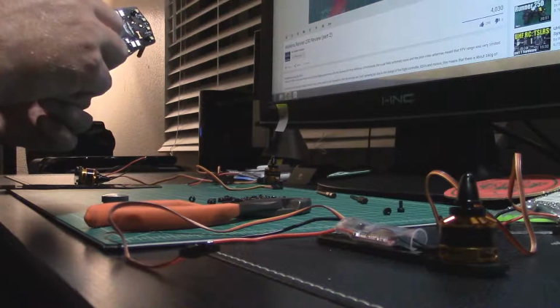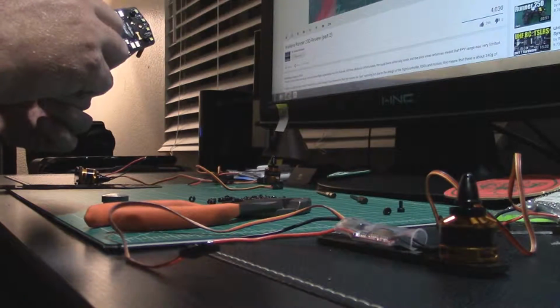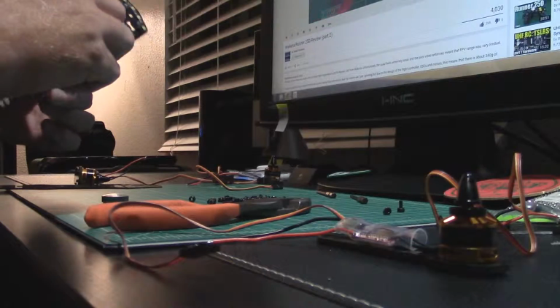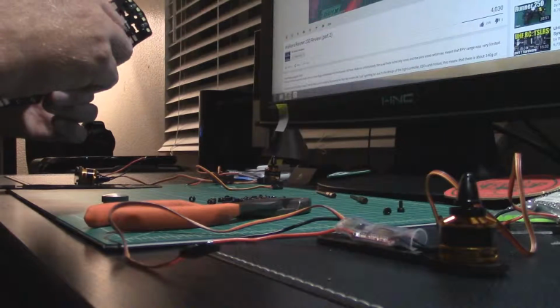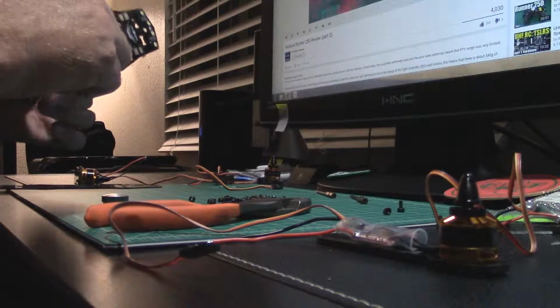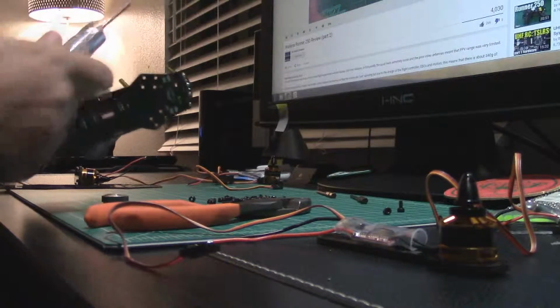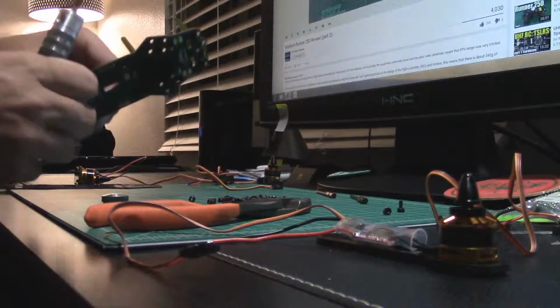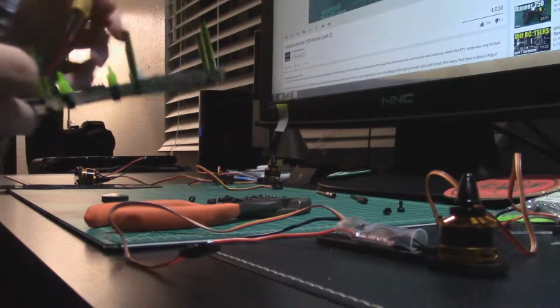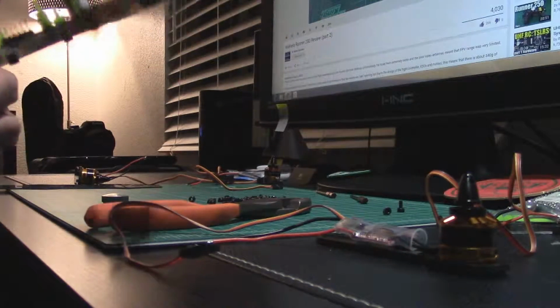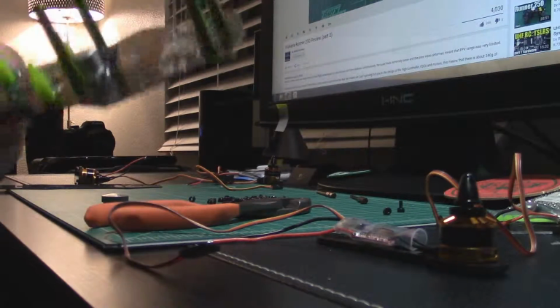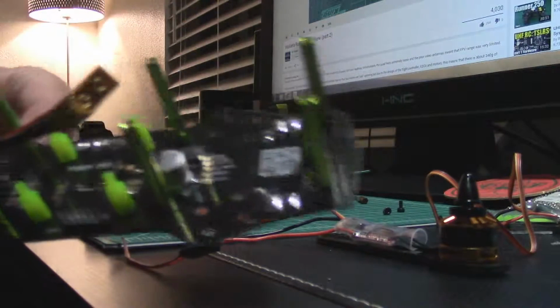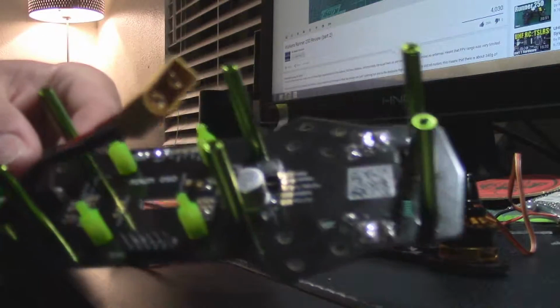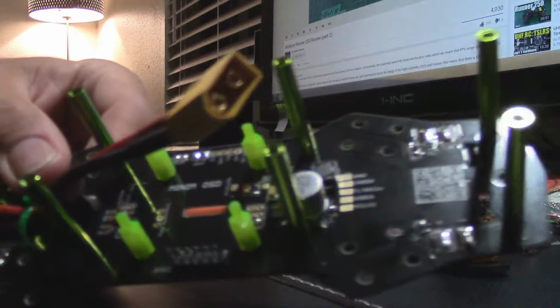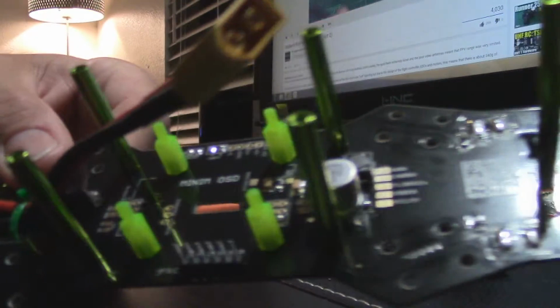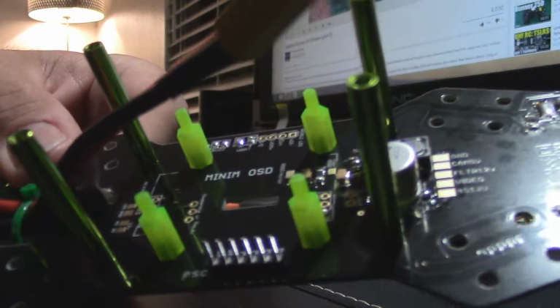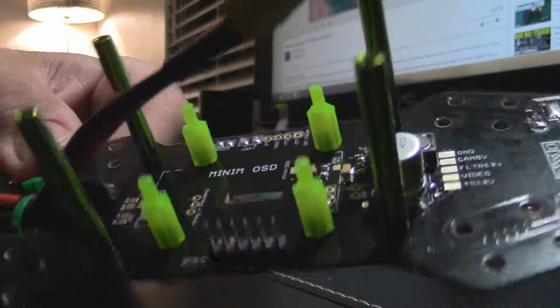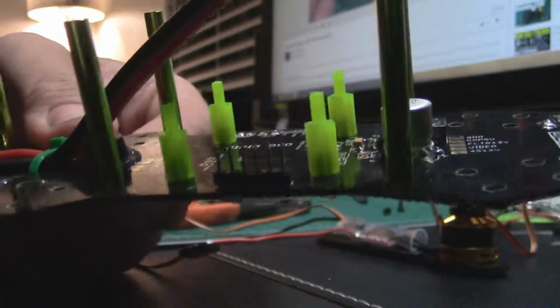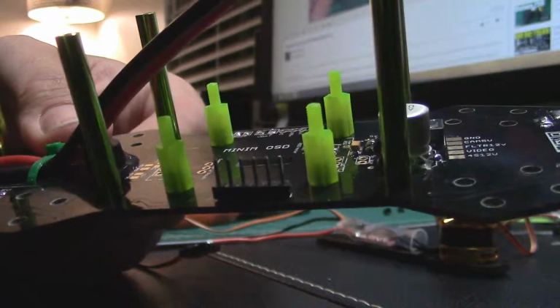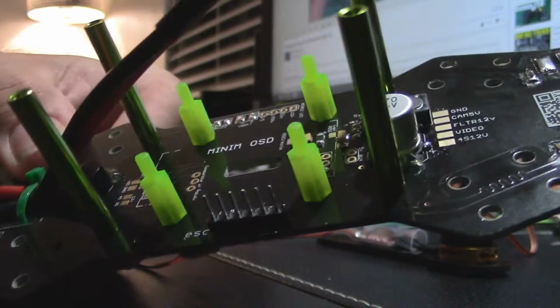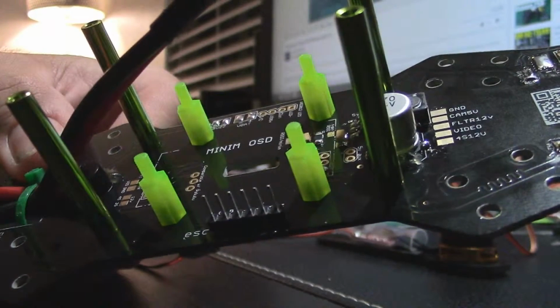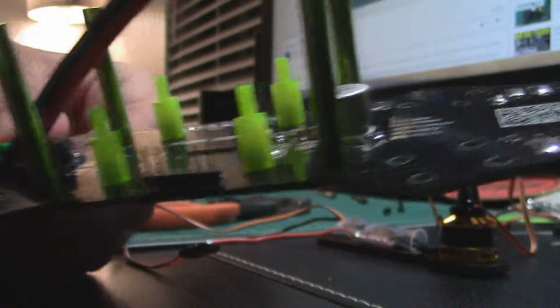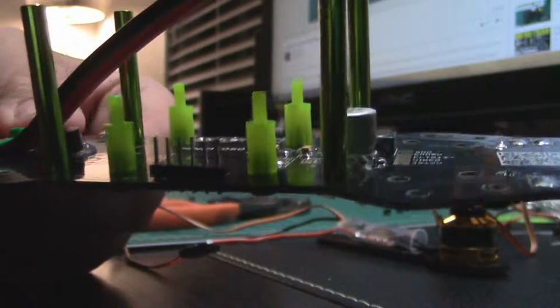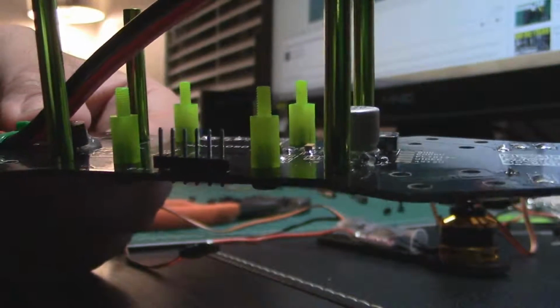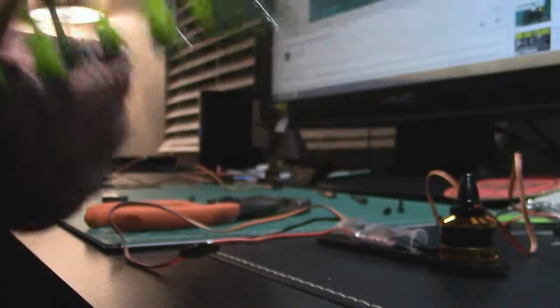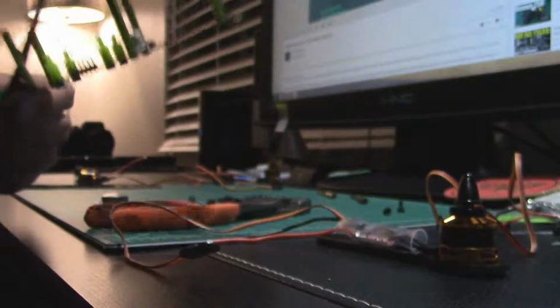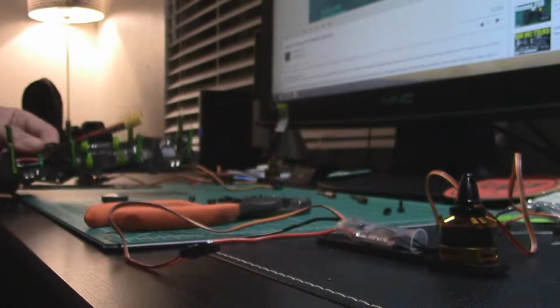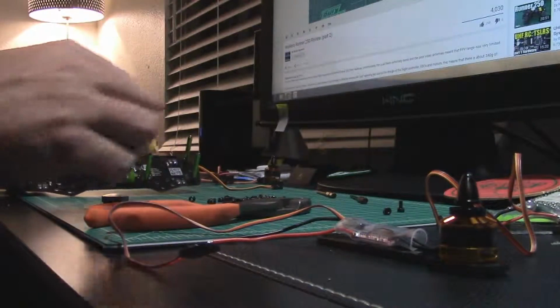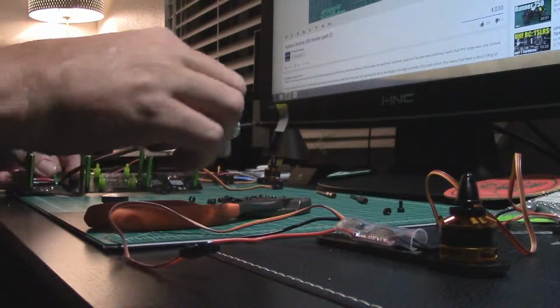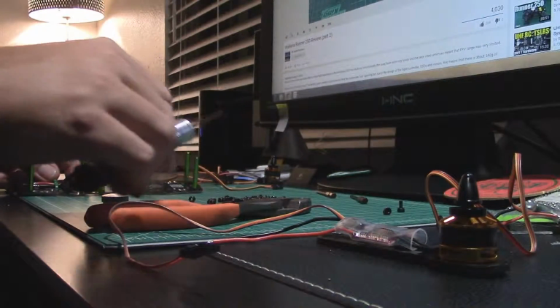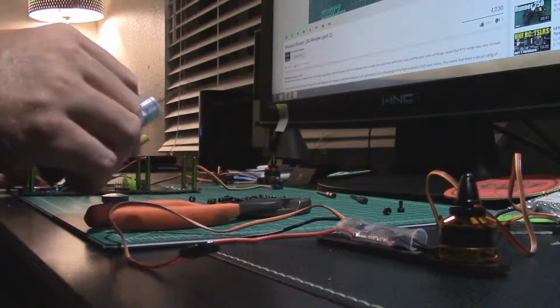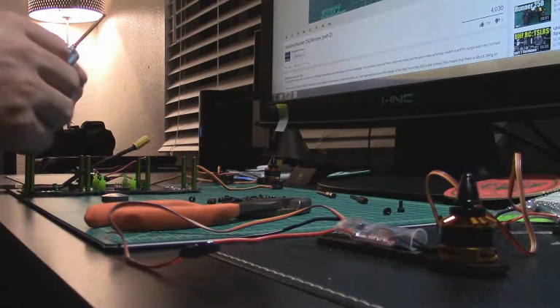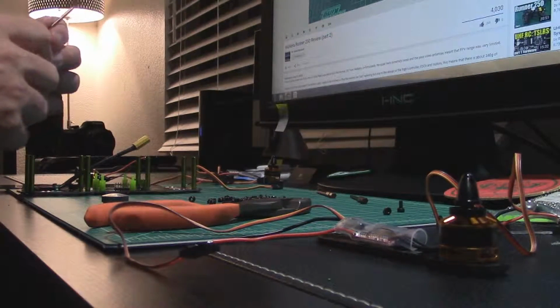I've got my multi-meter set up here. You'll see that the resistance is displayed on the screen, and you'll hear a beep every time it gets continuity. When you're looking at carbon fiber components...